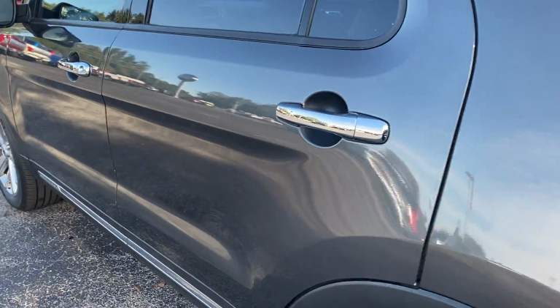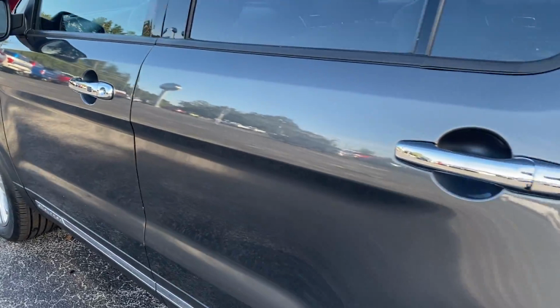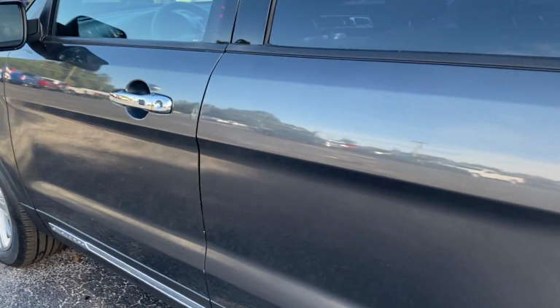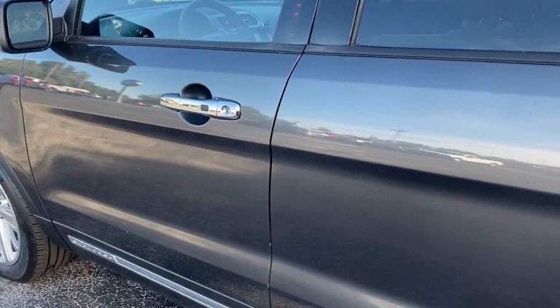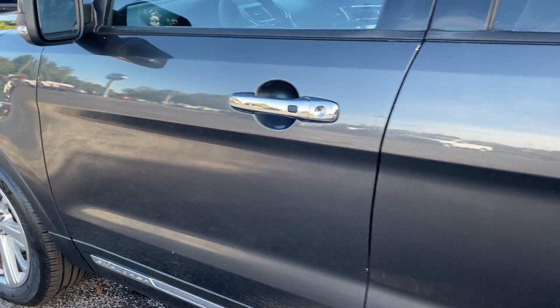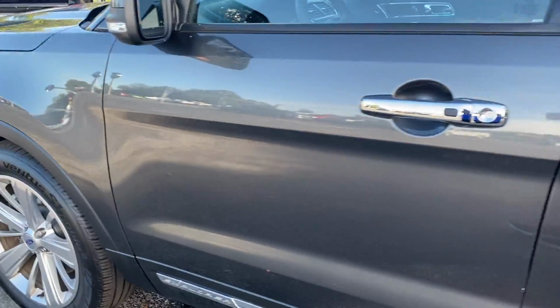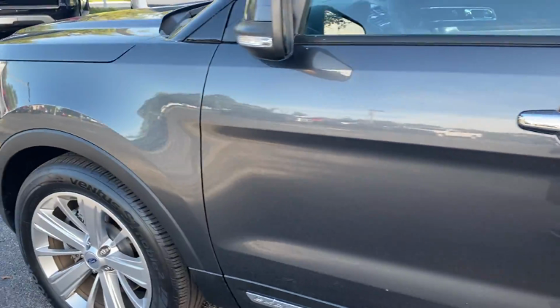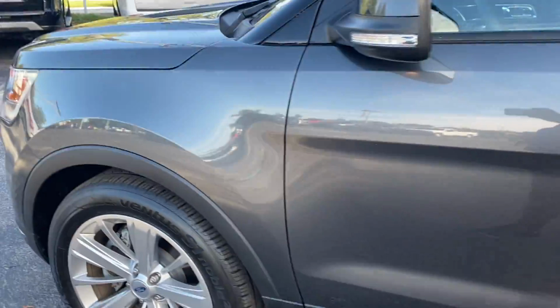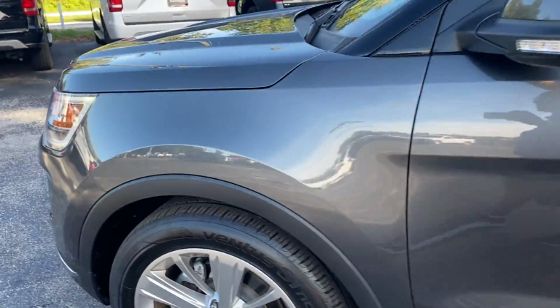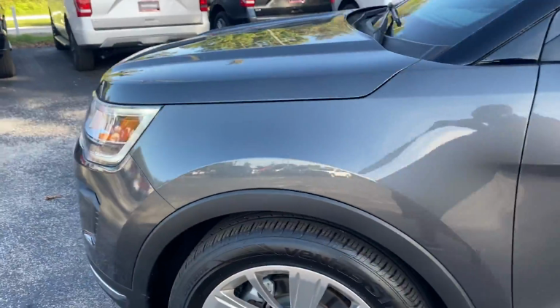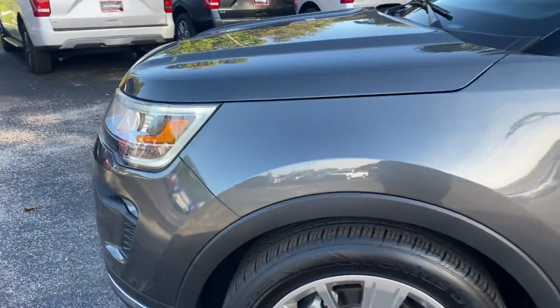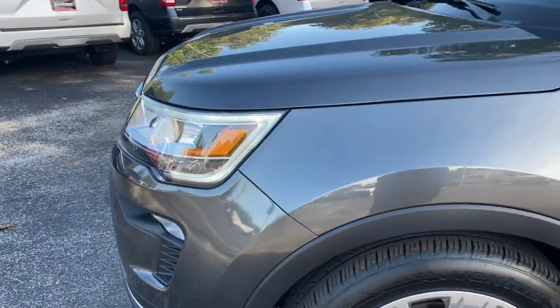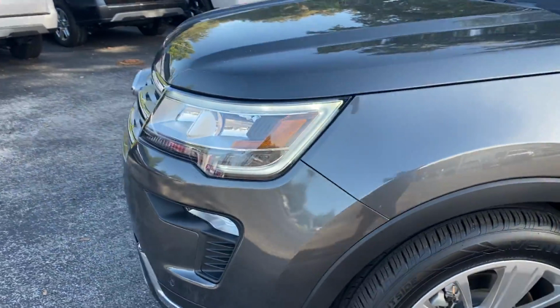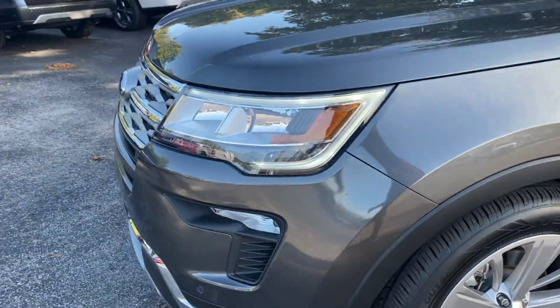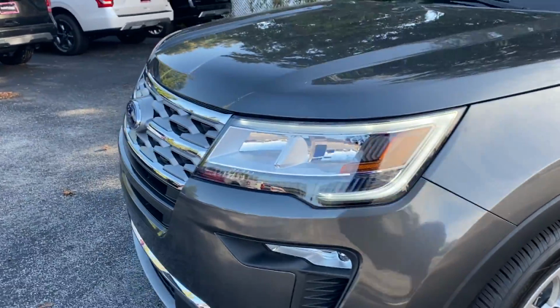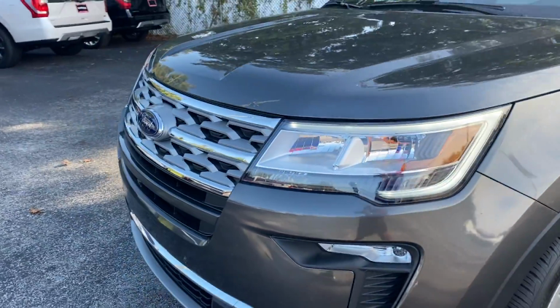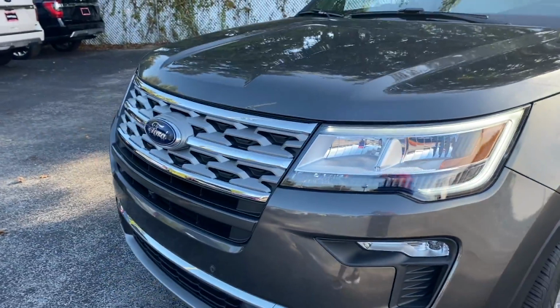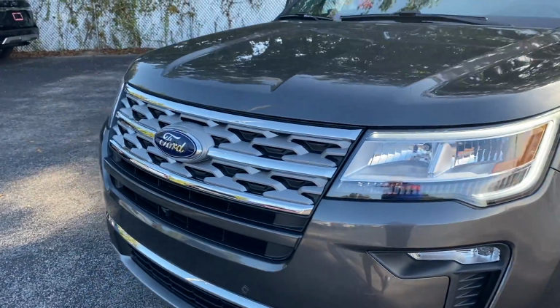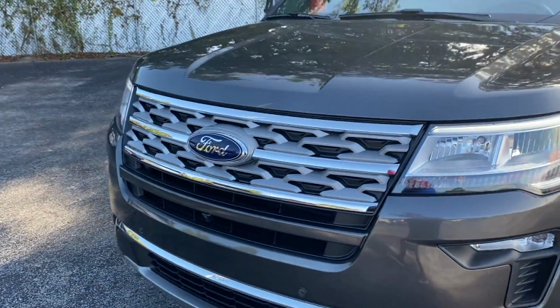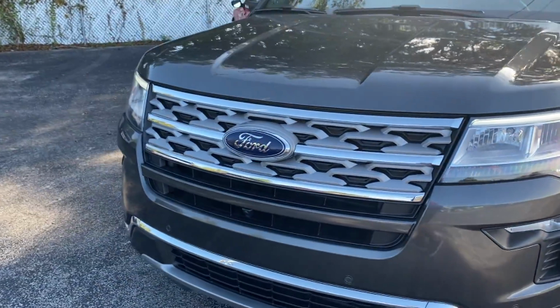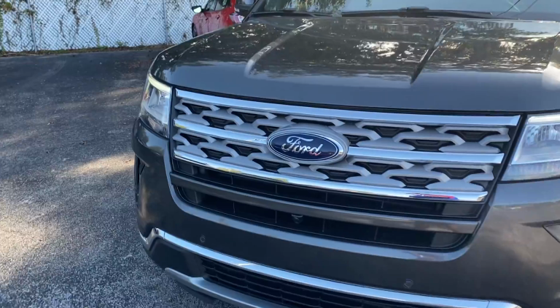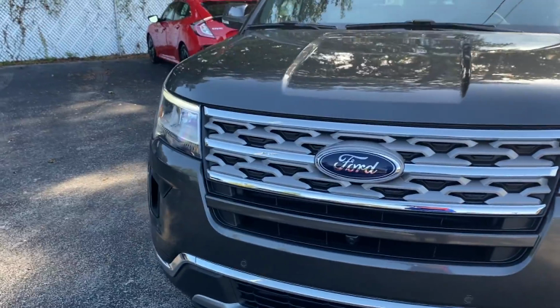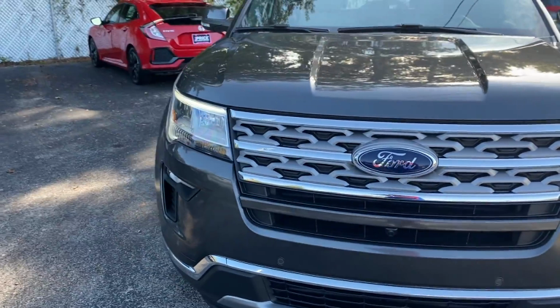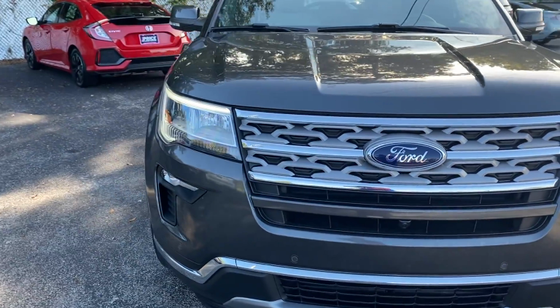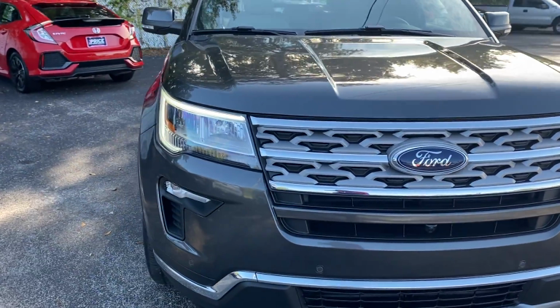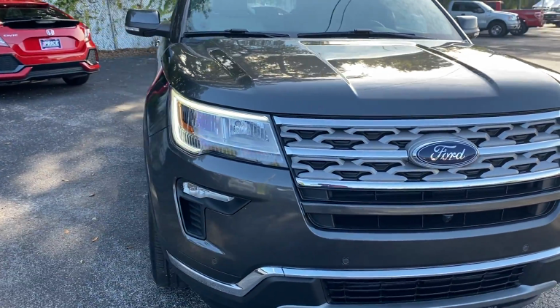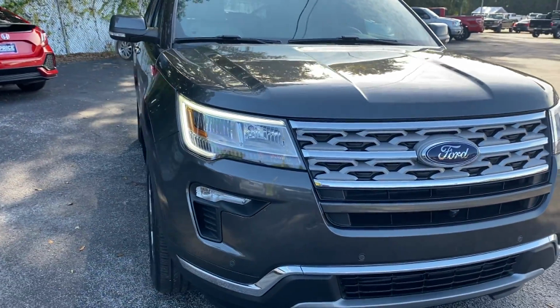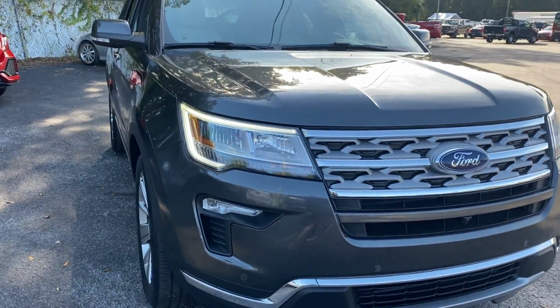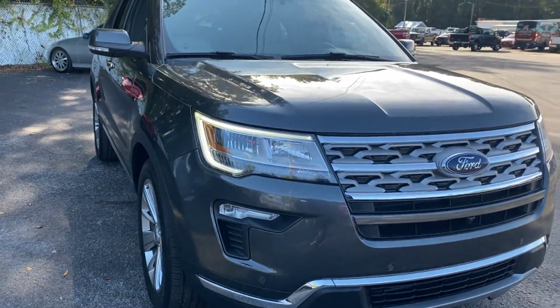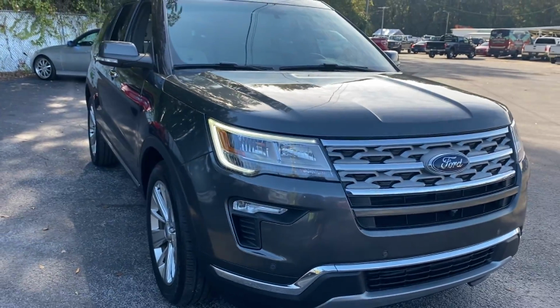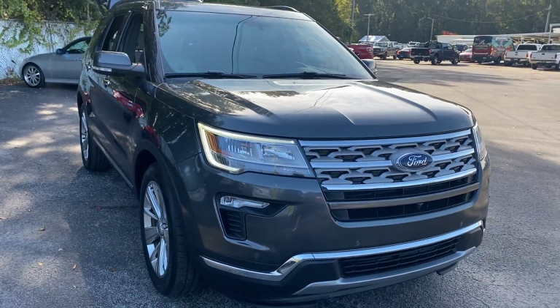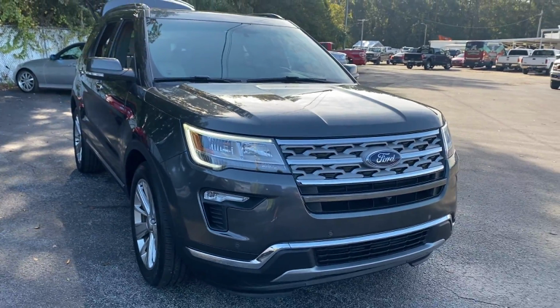This vehicle is powered by an EcoBoost engine, so it's got power. Like all pre-owned vehicles at AutoNation Ford Brooksville, it has a five-day, 250-mile money-back guarantee.